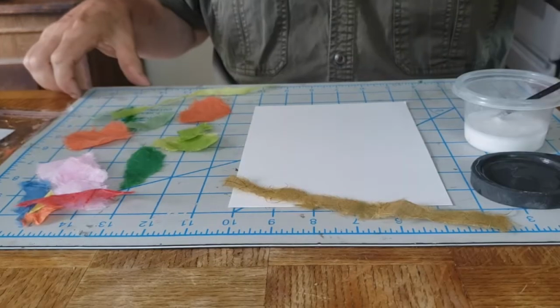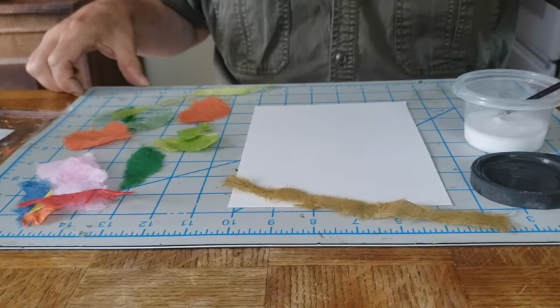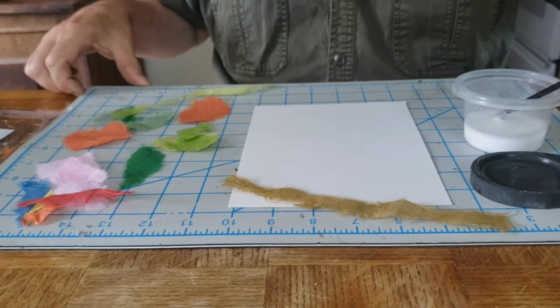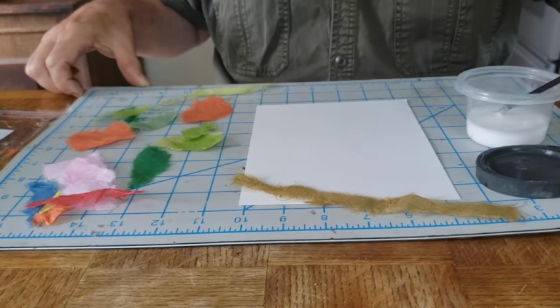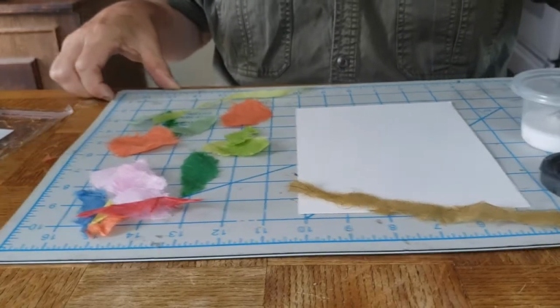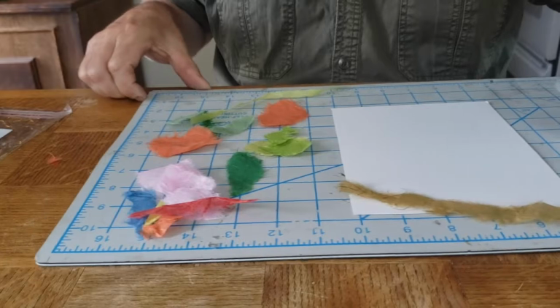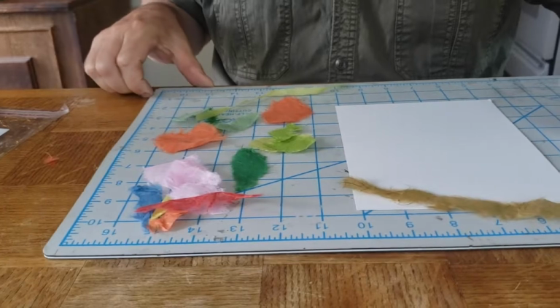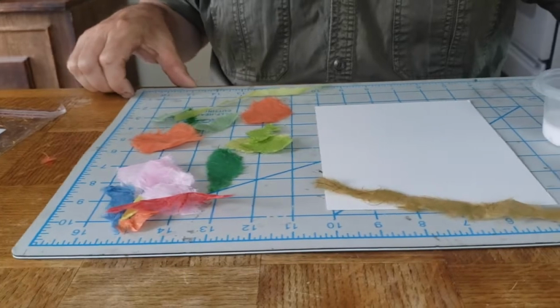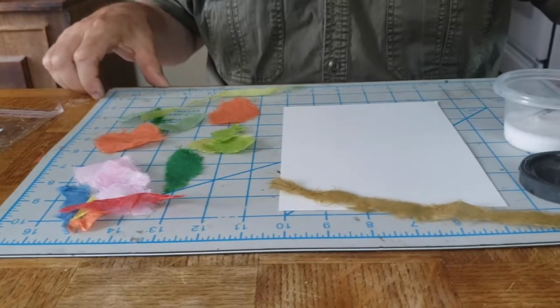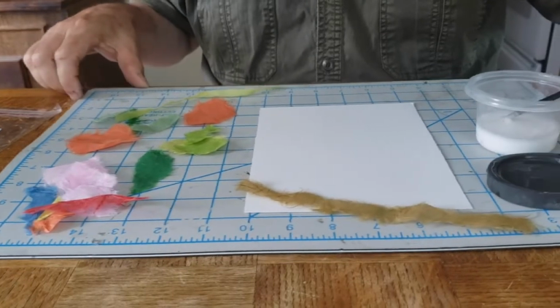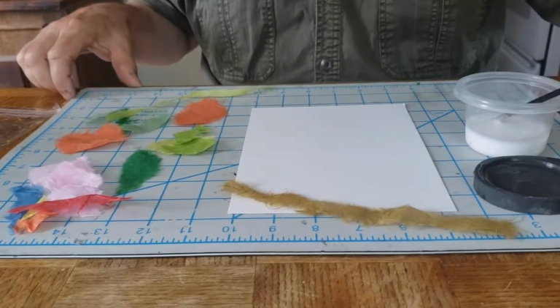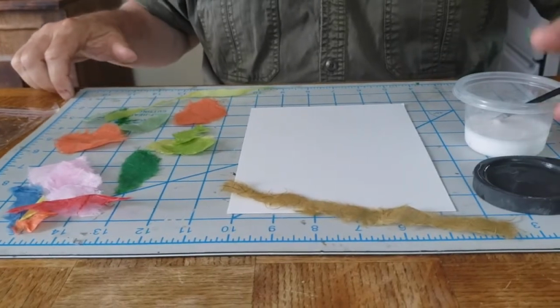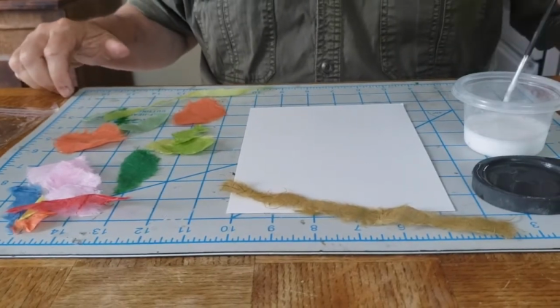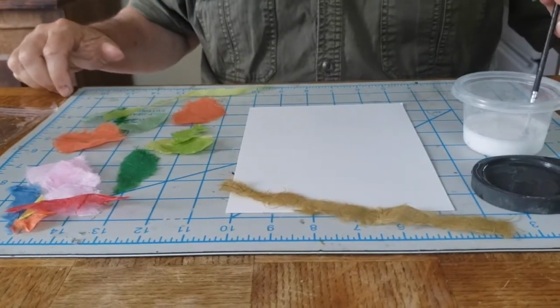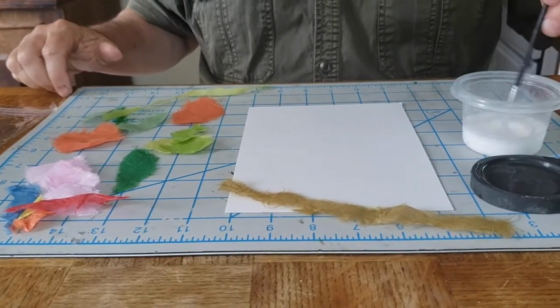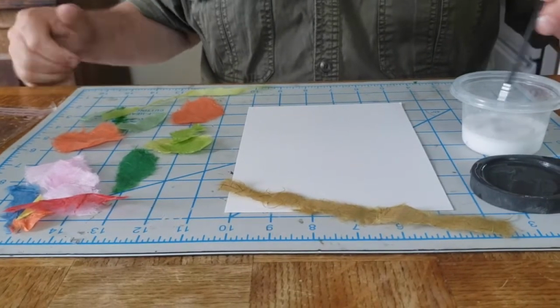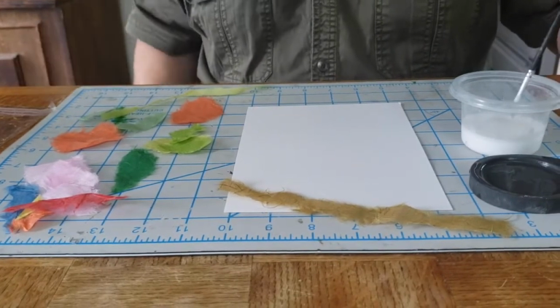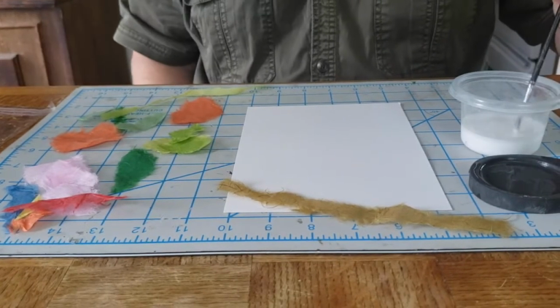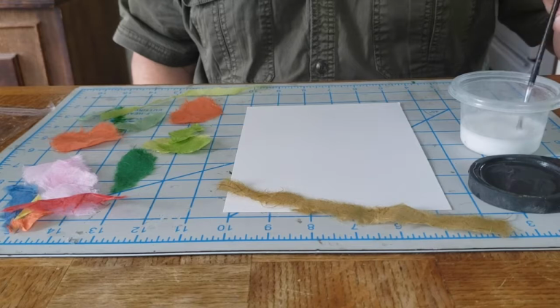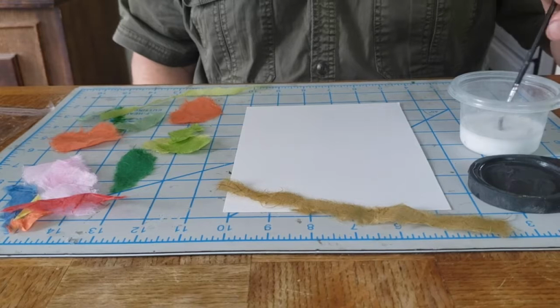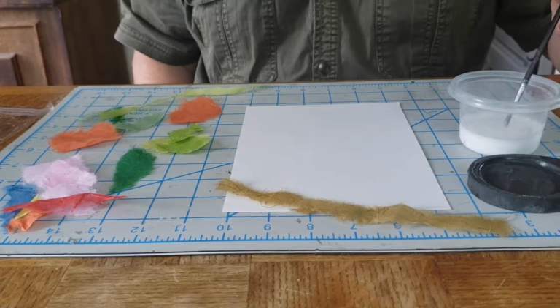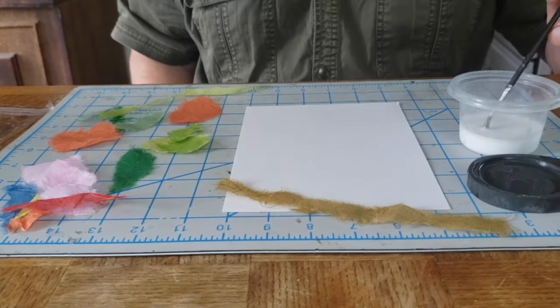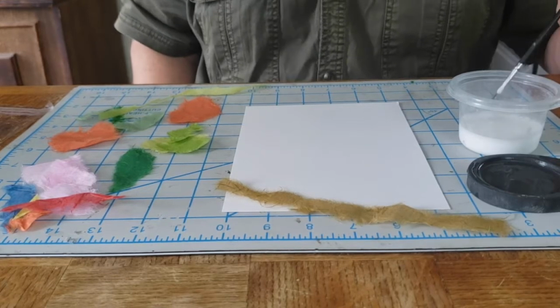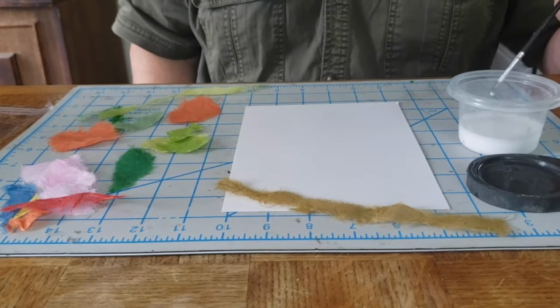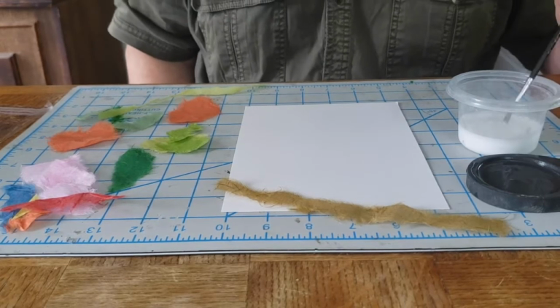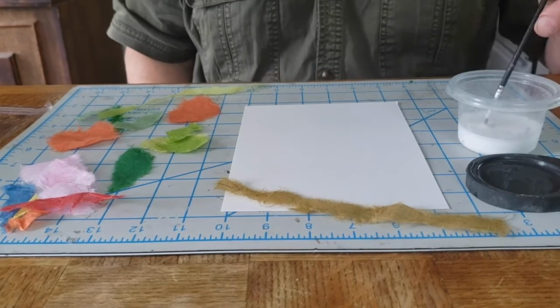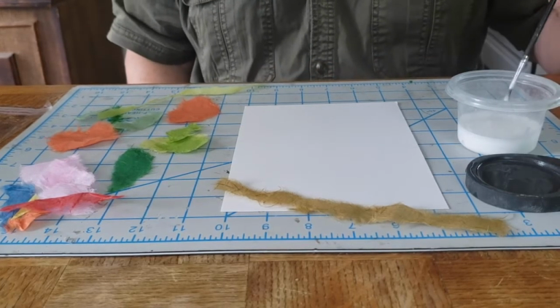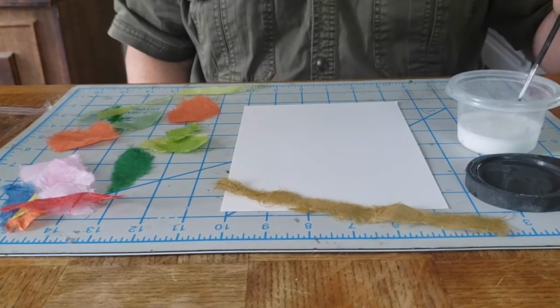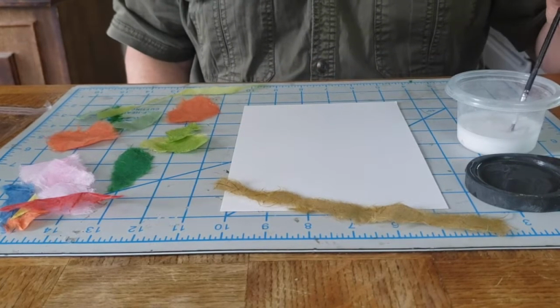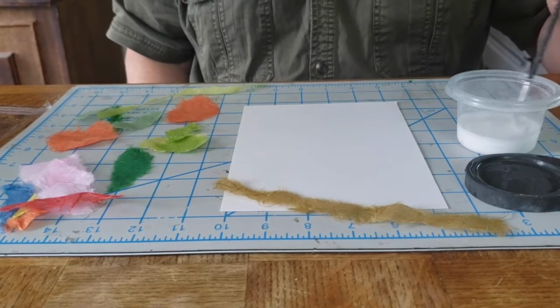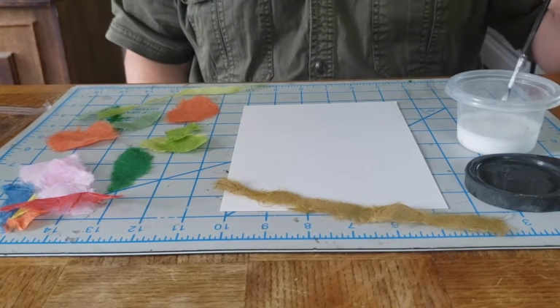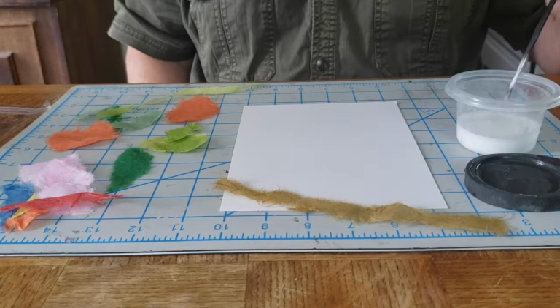Now I've got a few different shapes and I've also got some white glue. This white glue has been mixed with maybe half glue and half water, so it's not too strong.